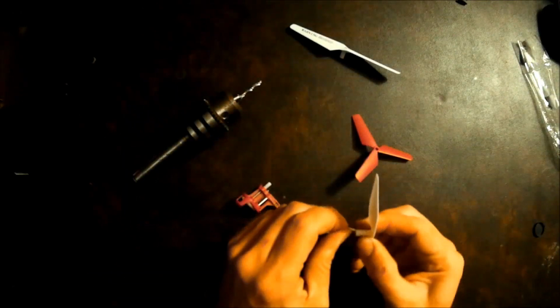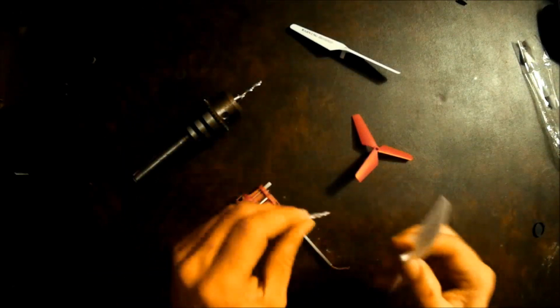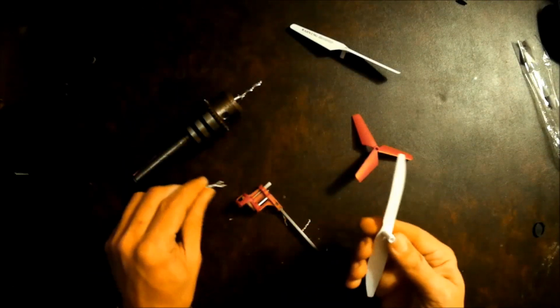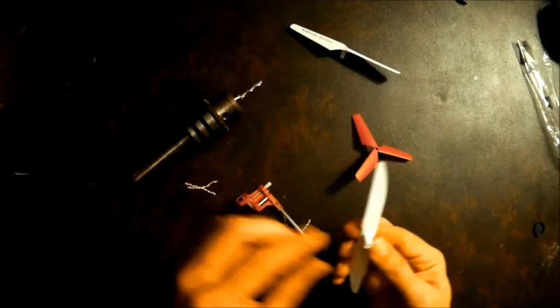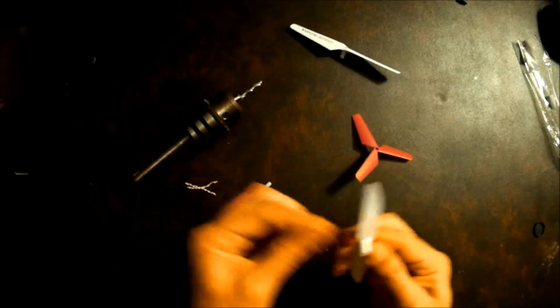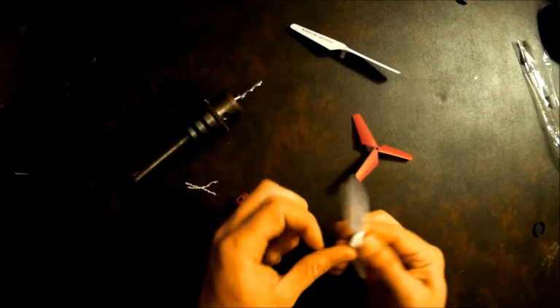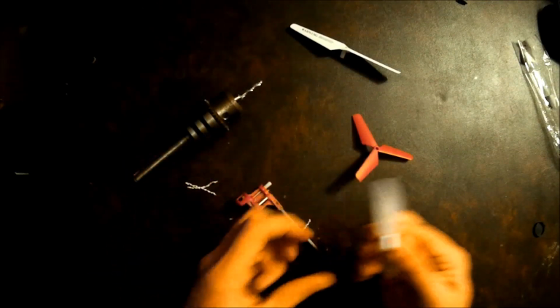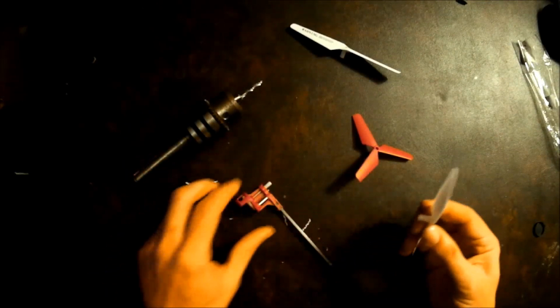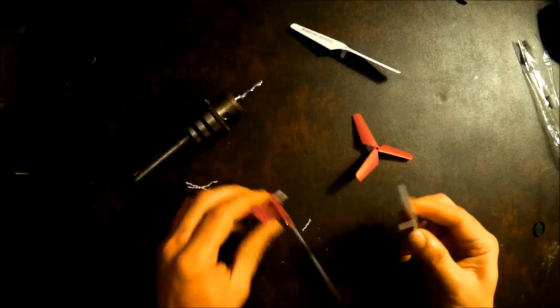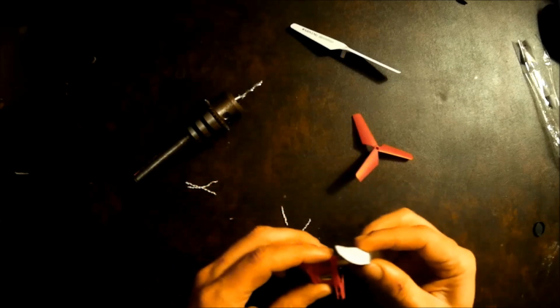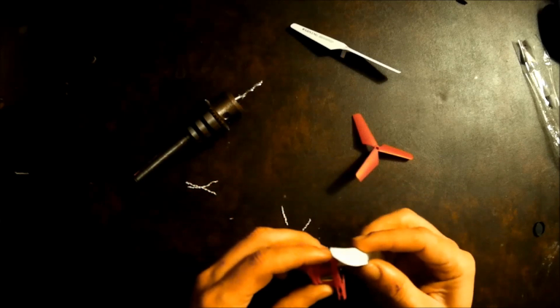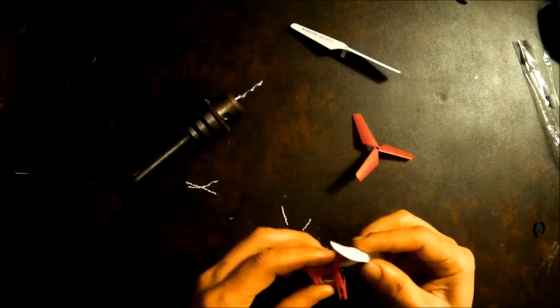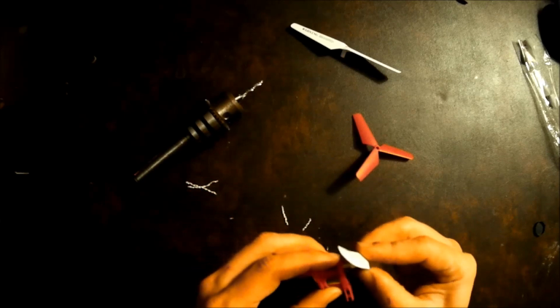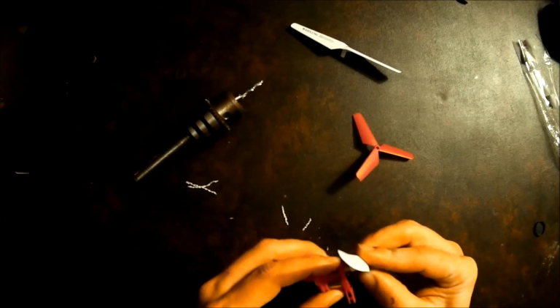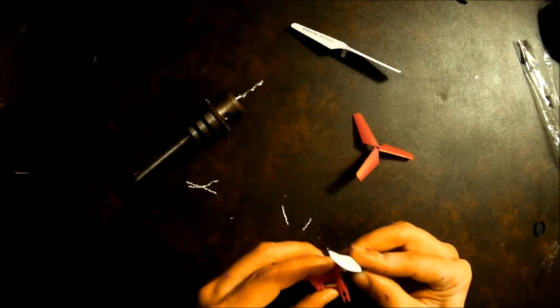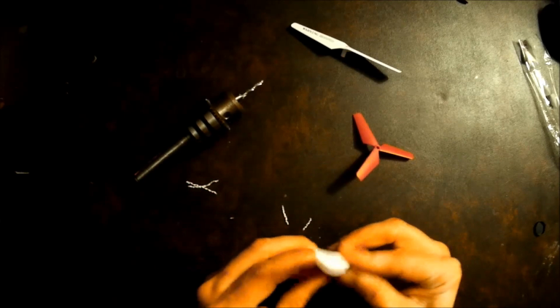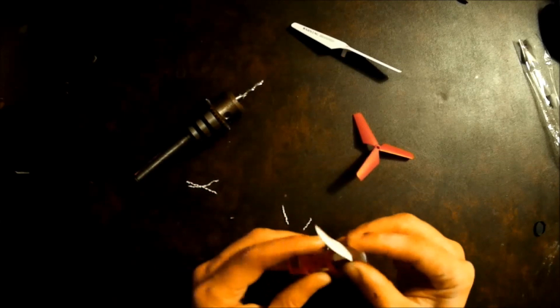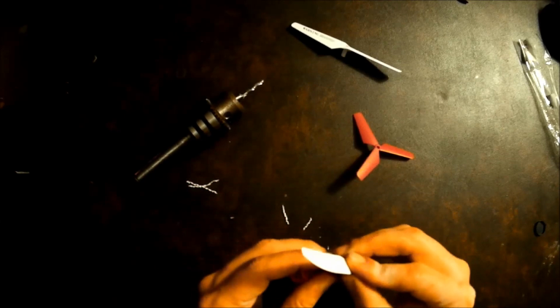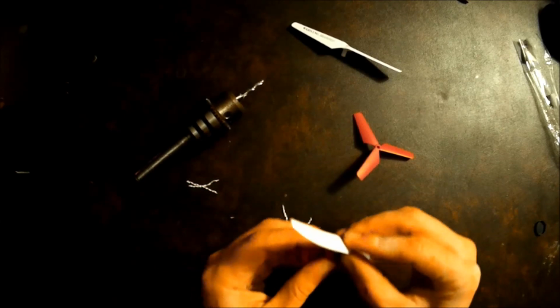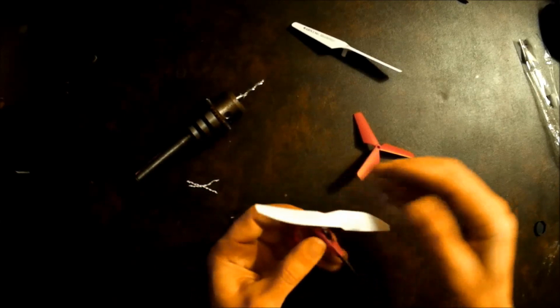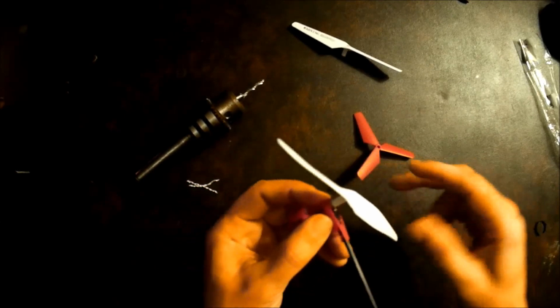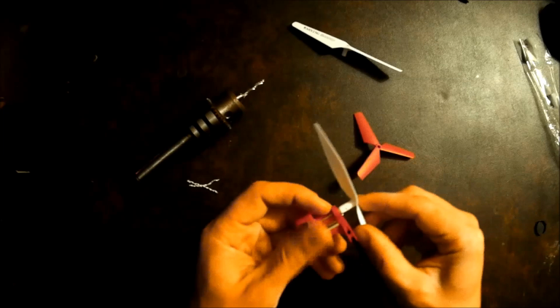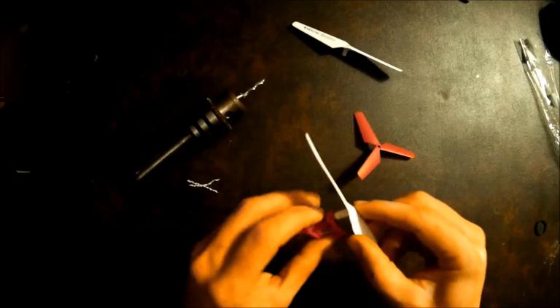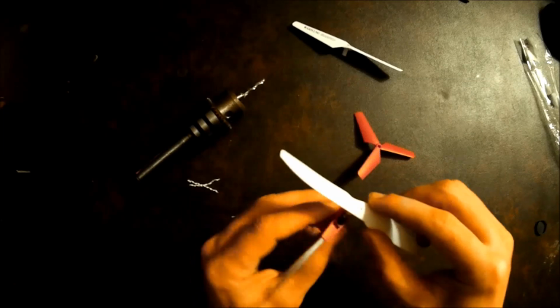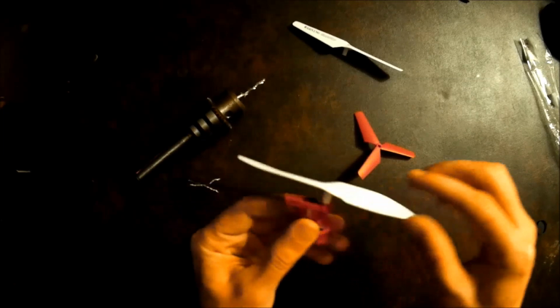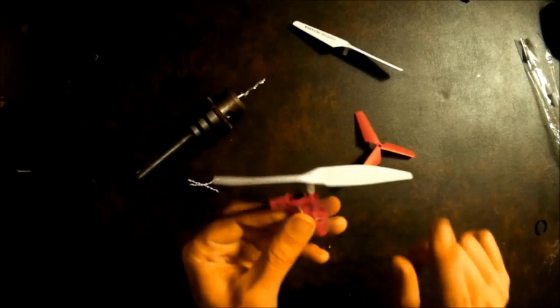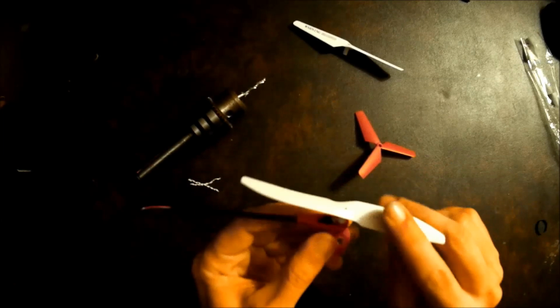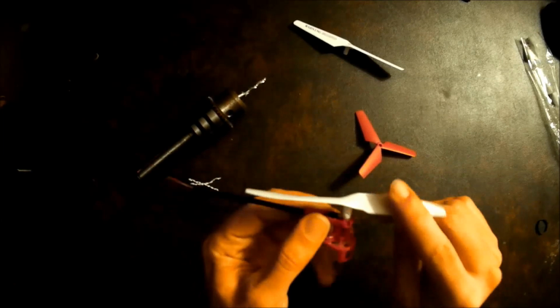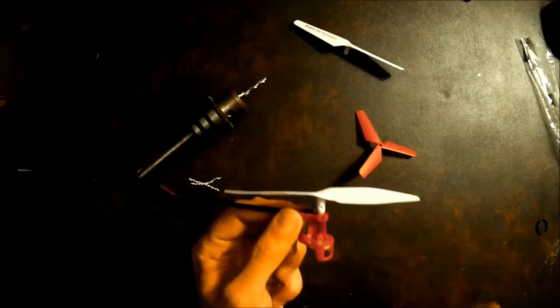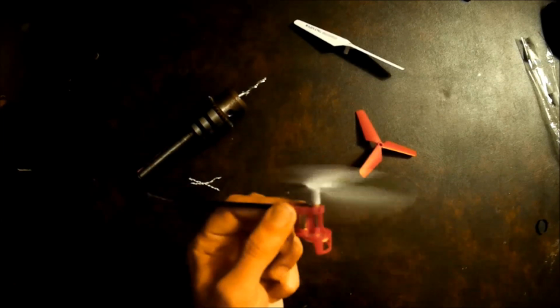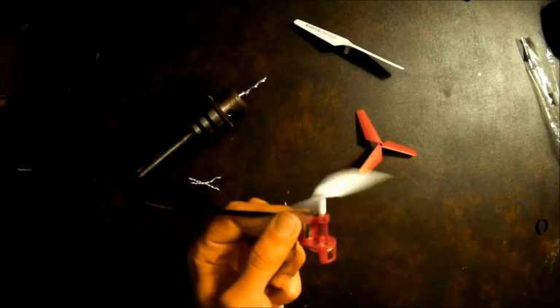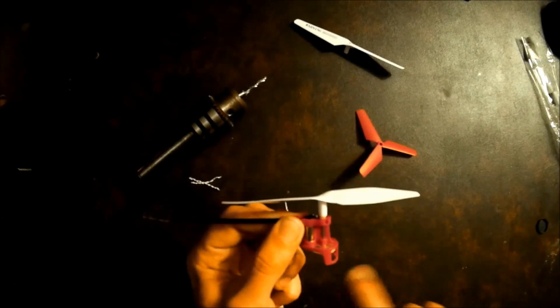I've got the little pieces of scrap left. It should be good to go. It spins nice and true.